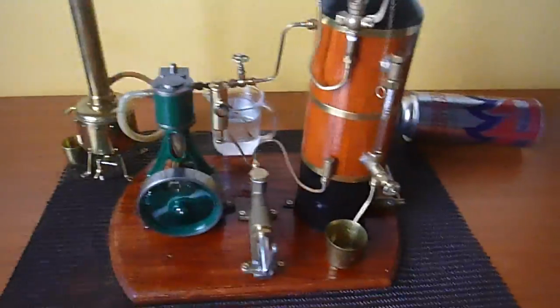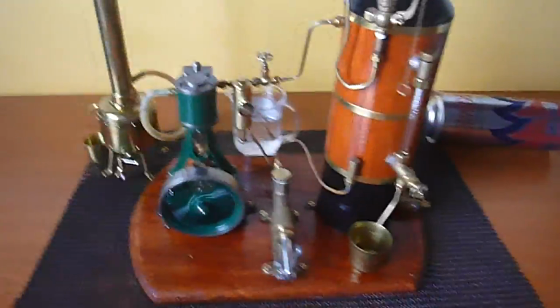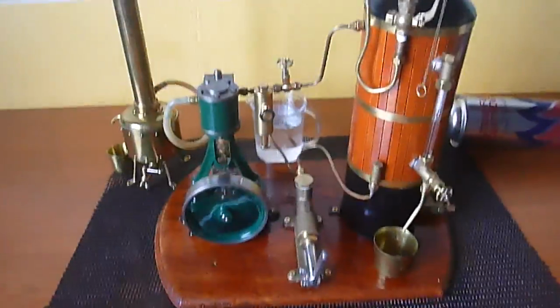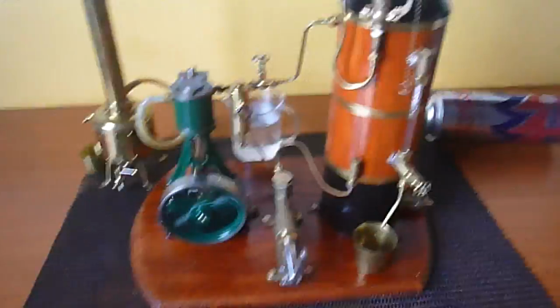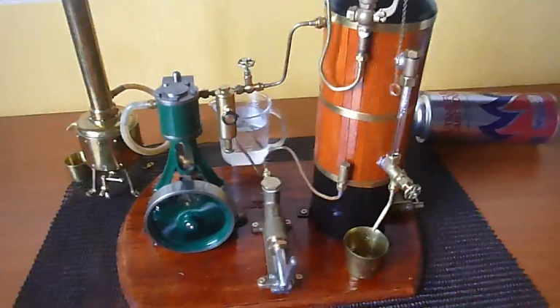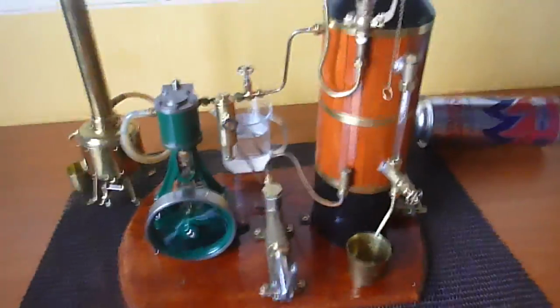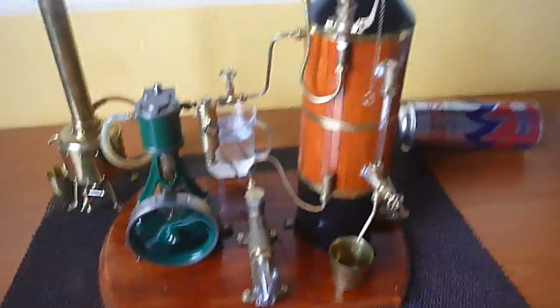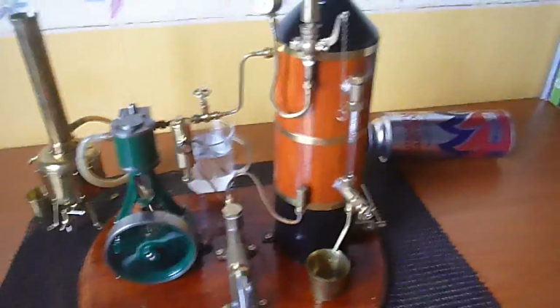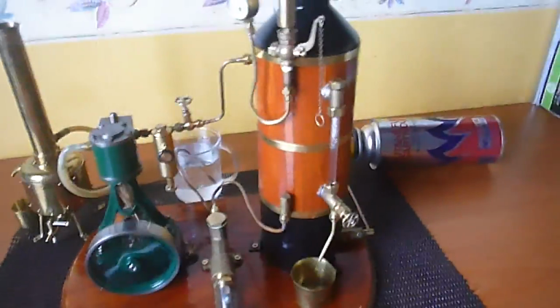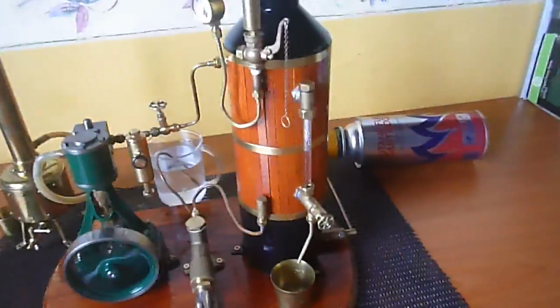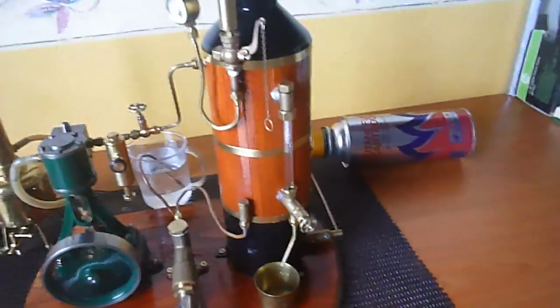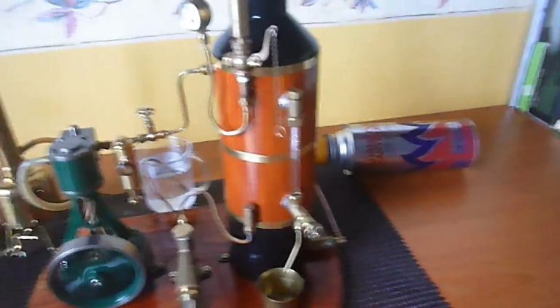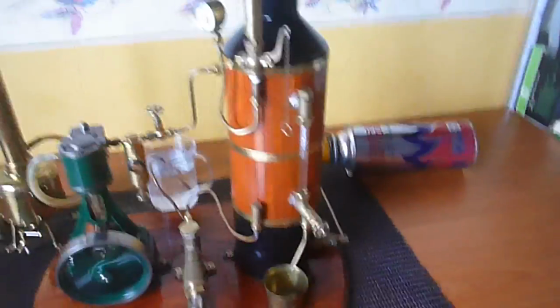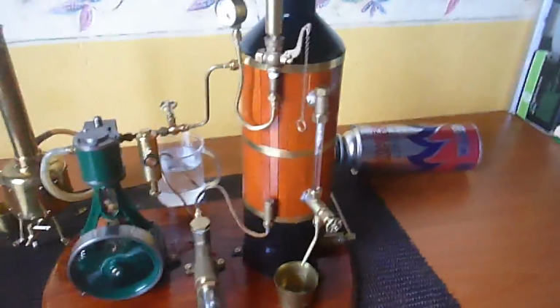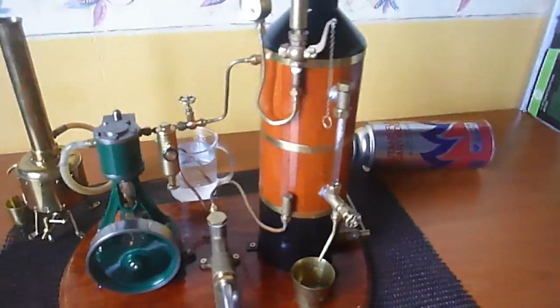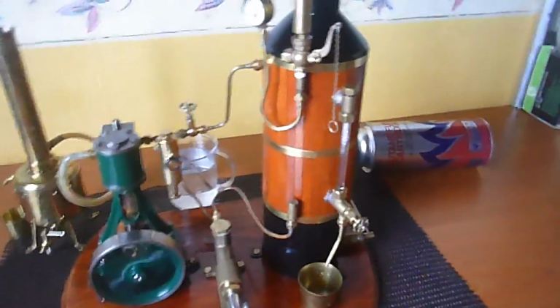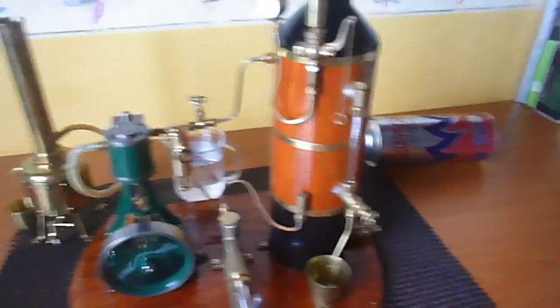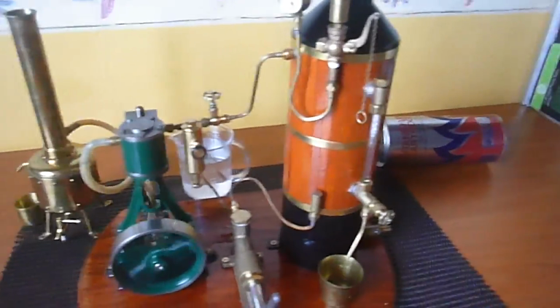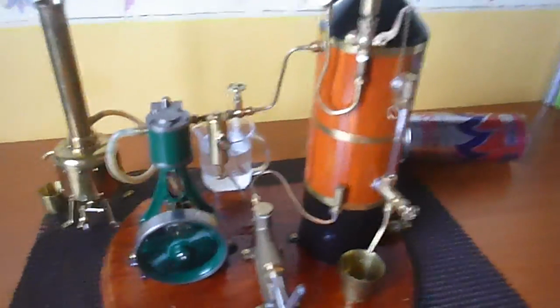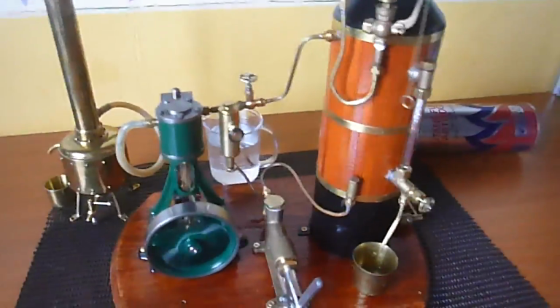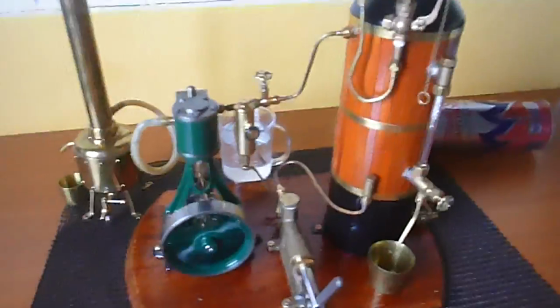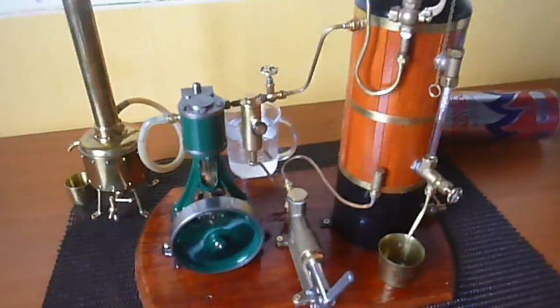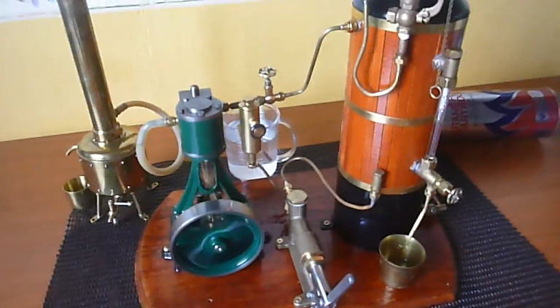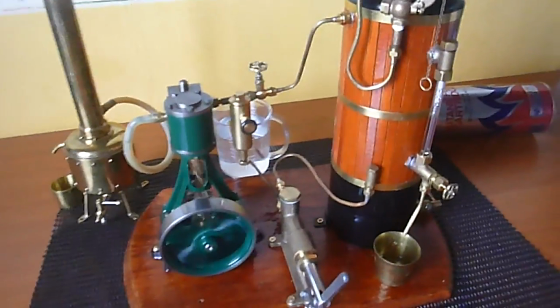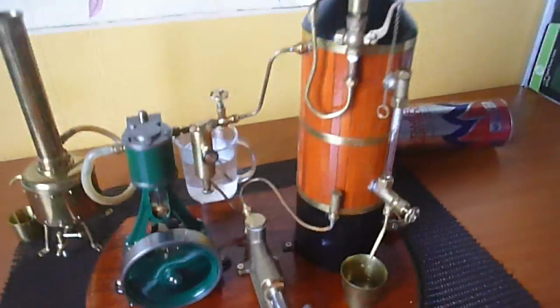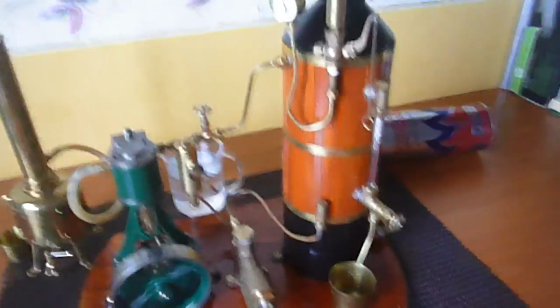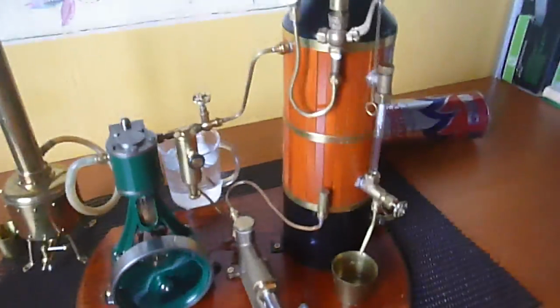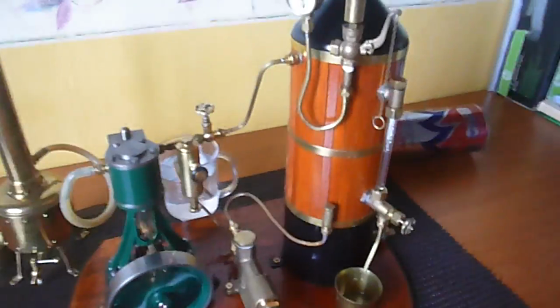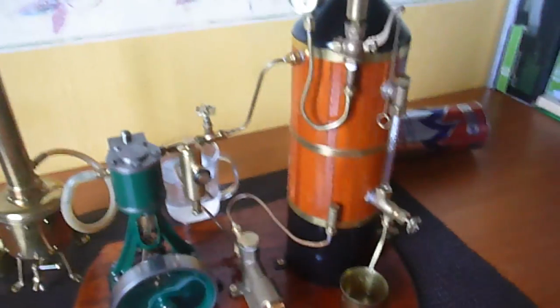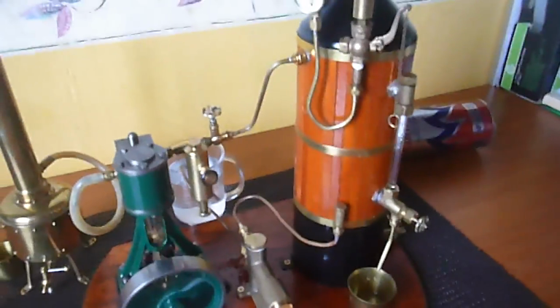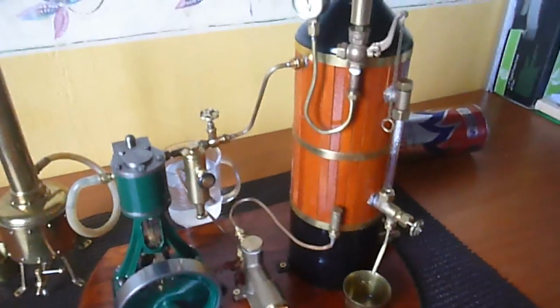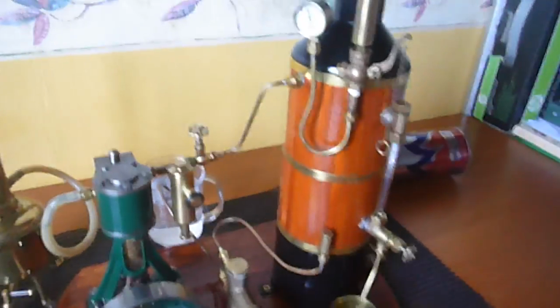Hi everyone, this is Kevin. I just wanted to show the homemade boiler that I've been working on for a while. It's finished and set up here. This is just a temporary setup — I'll put it on a better board with some better piping a little bit later on.